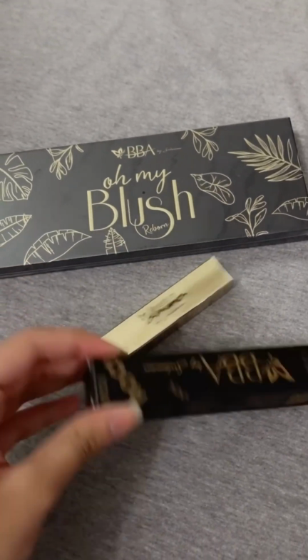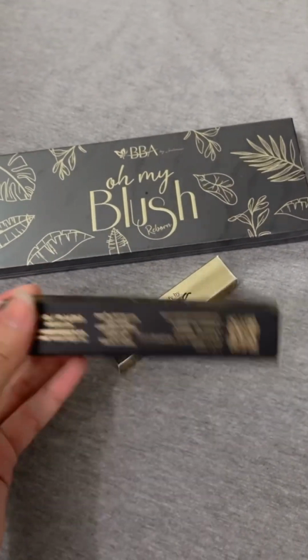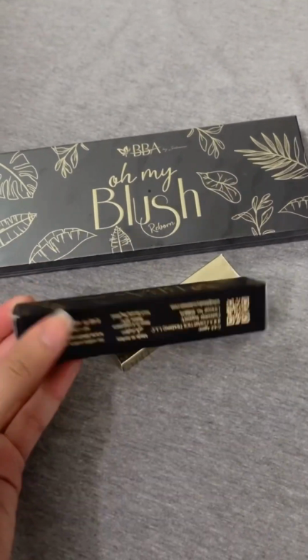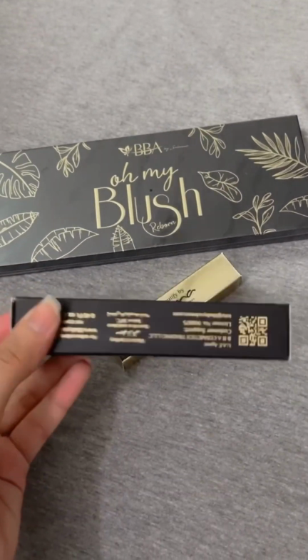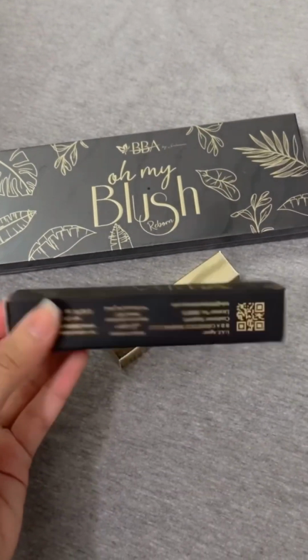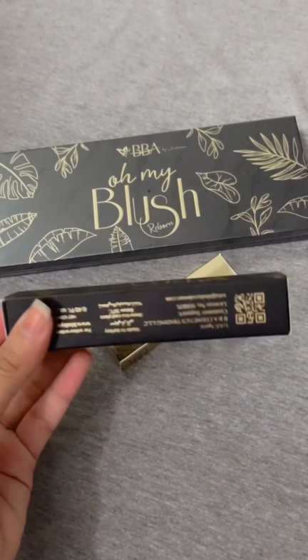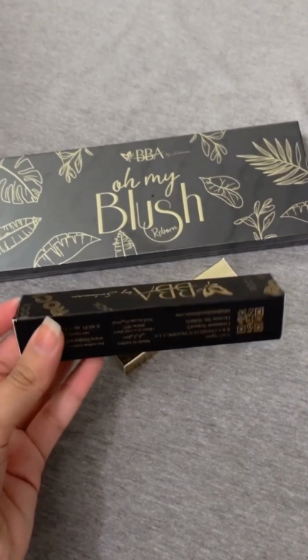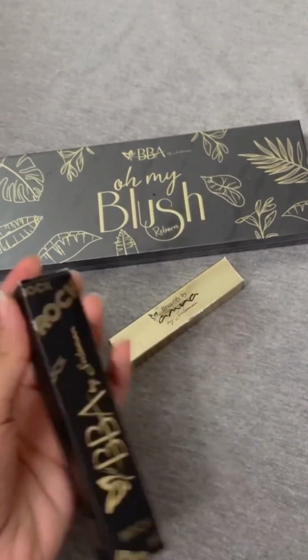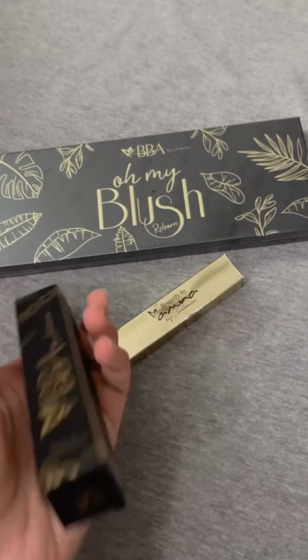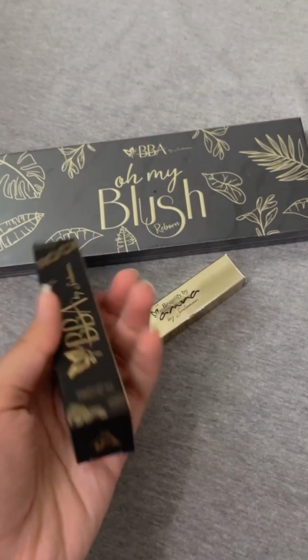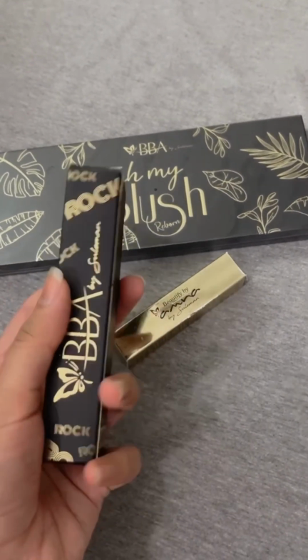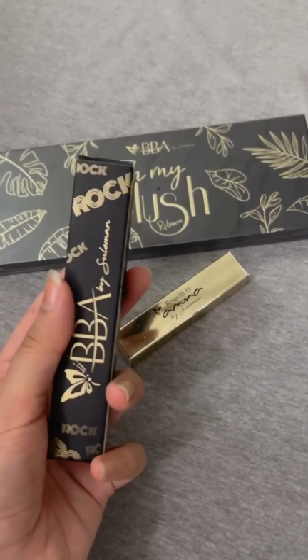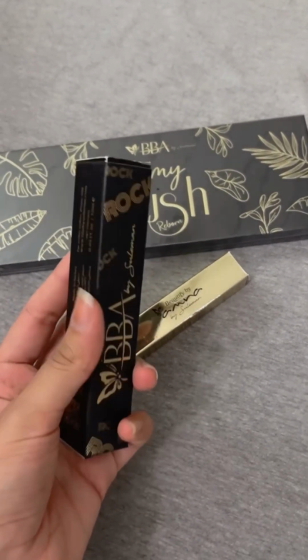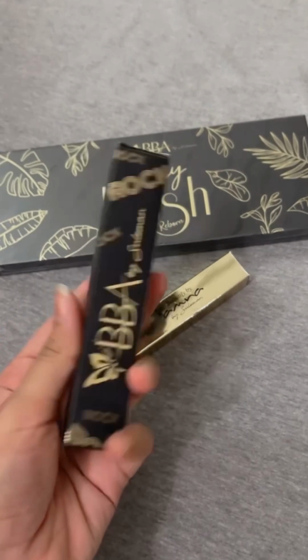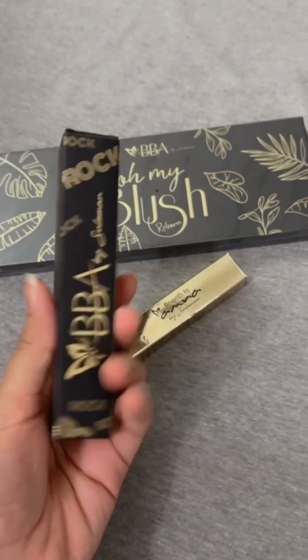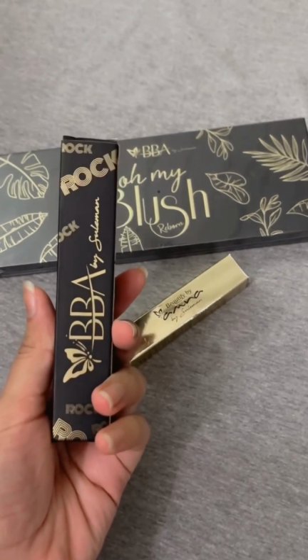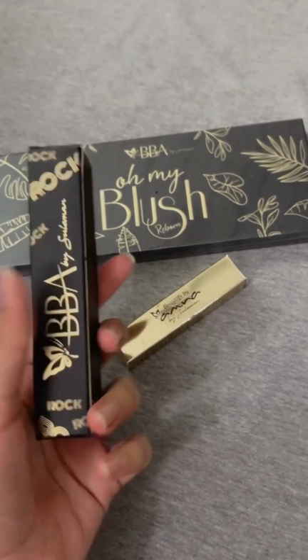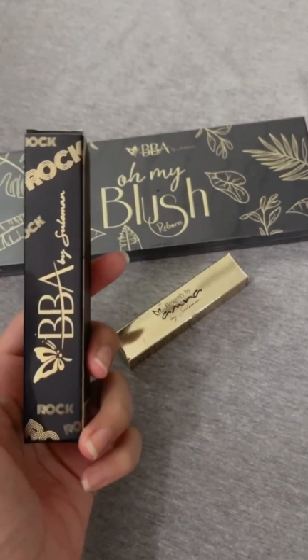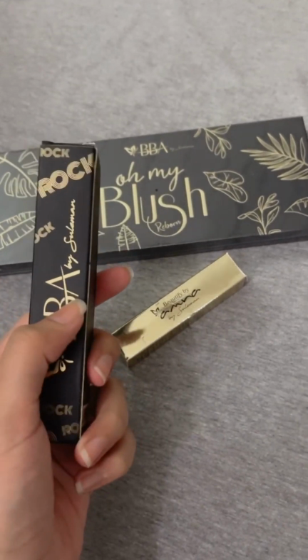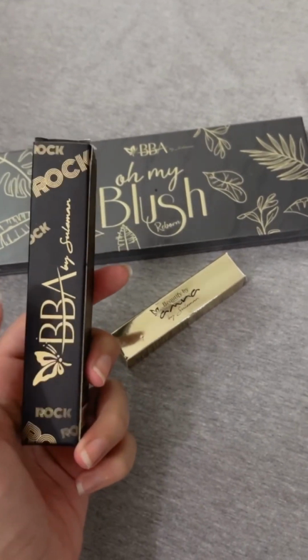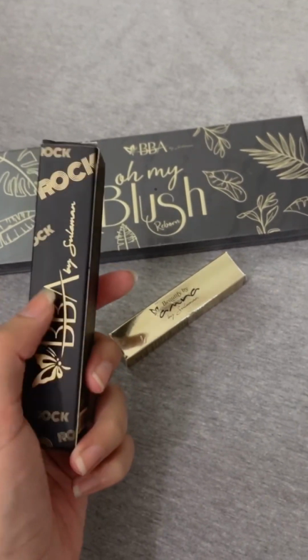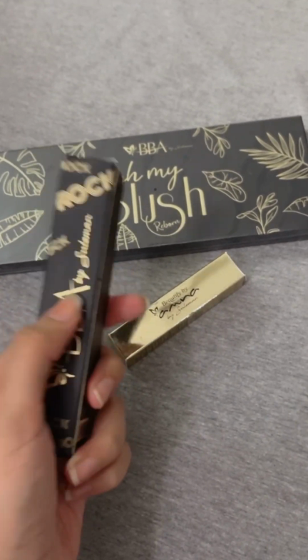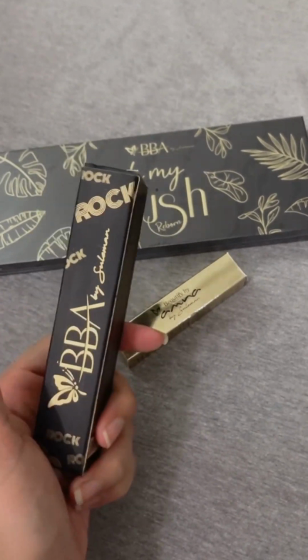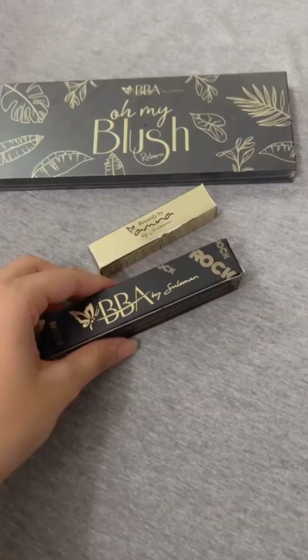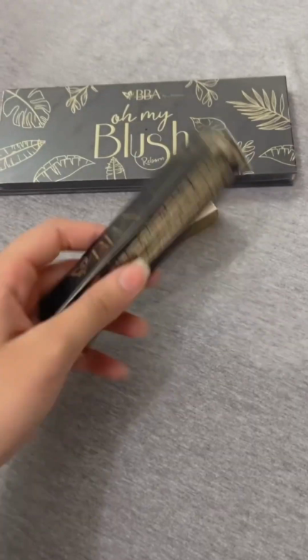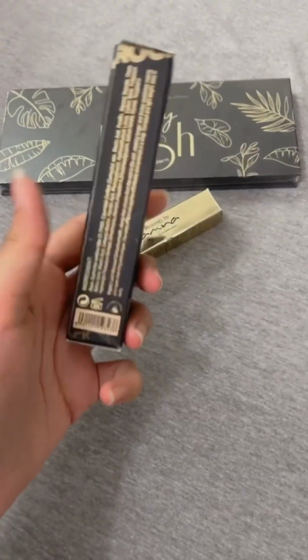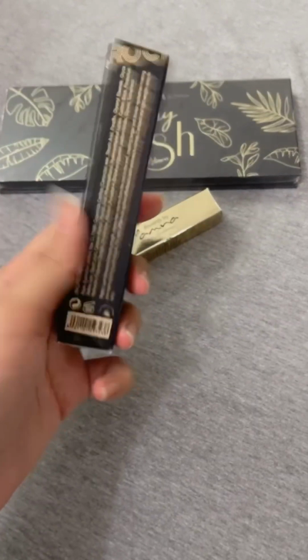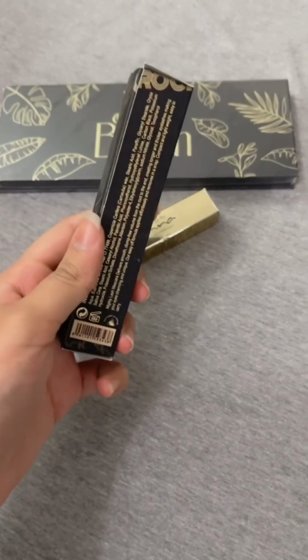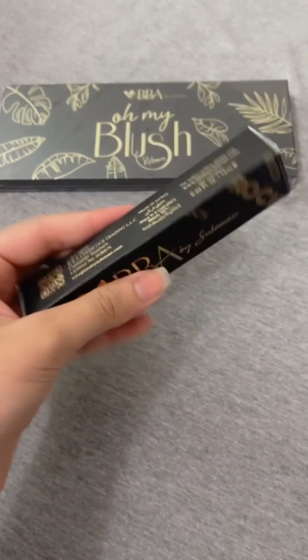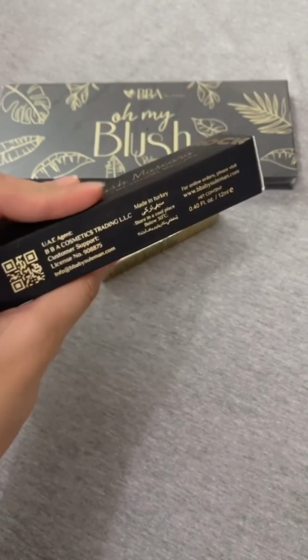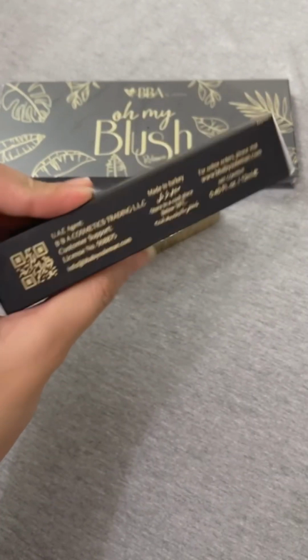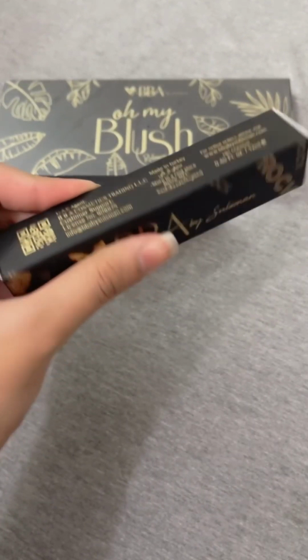This is the most hyped mascara that I am using today. I will show you the most hyped mascara. First of all, this one.